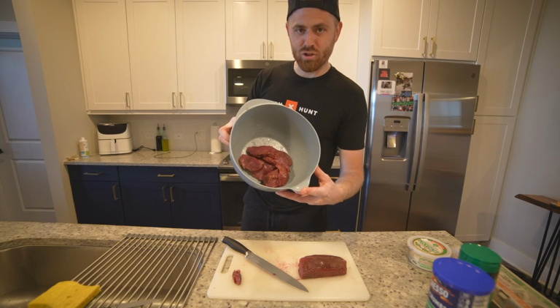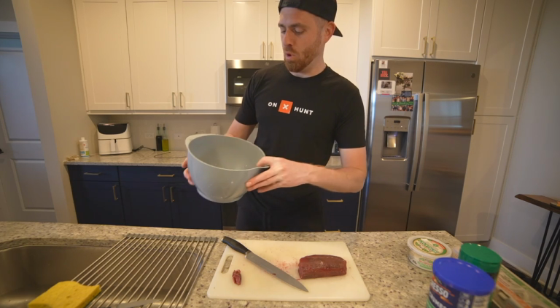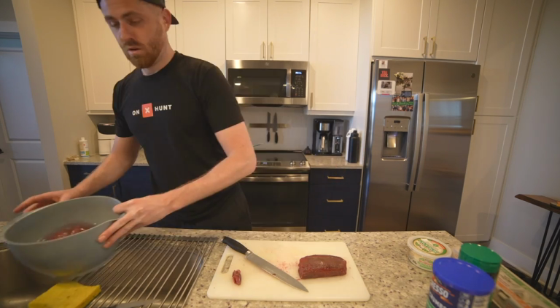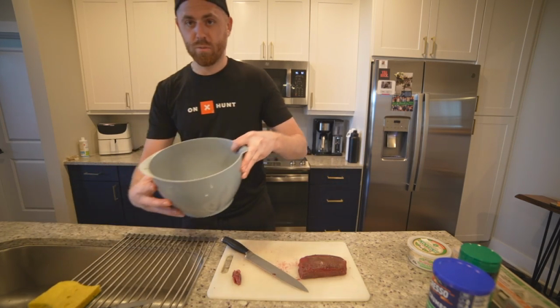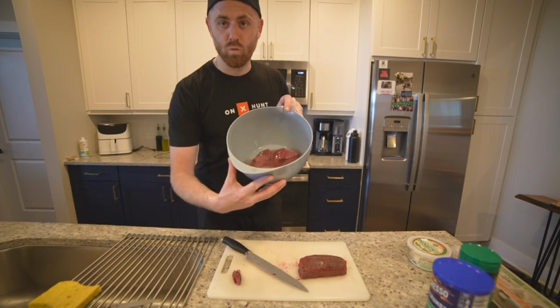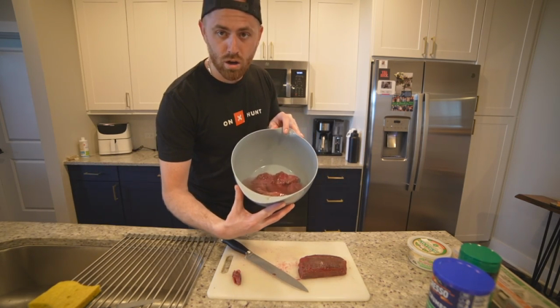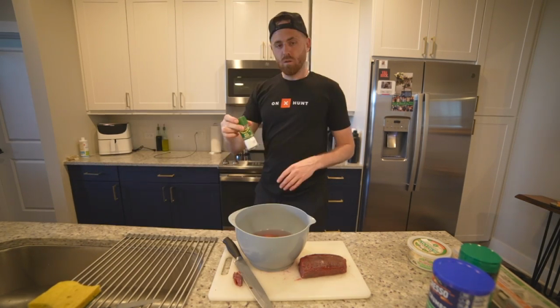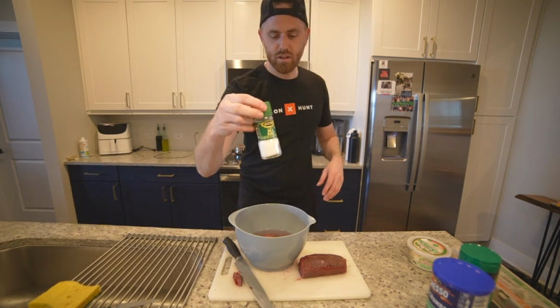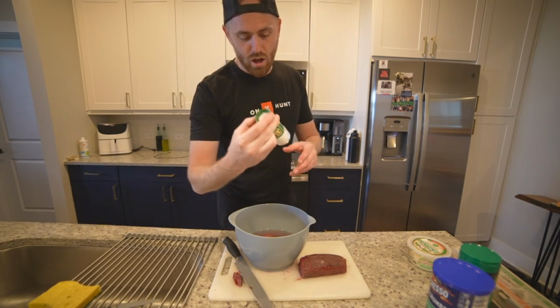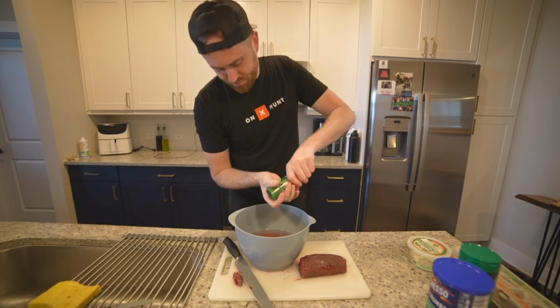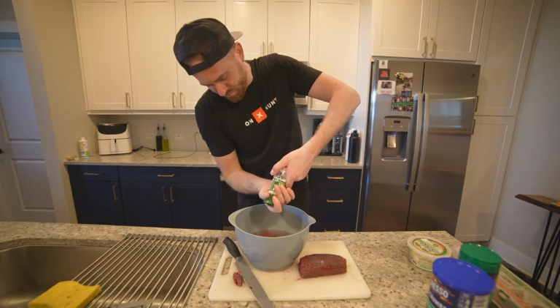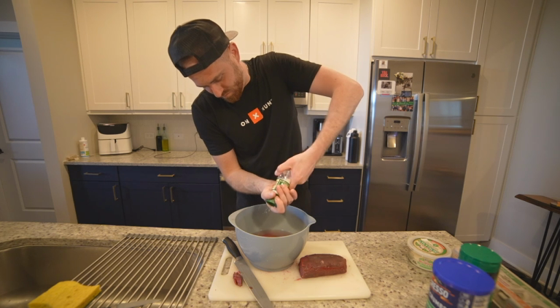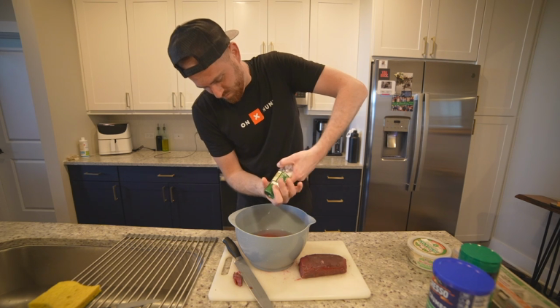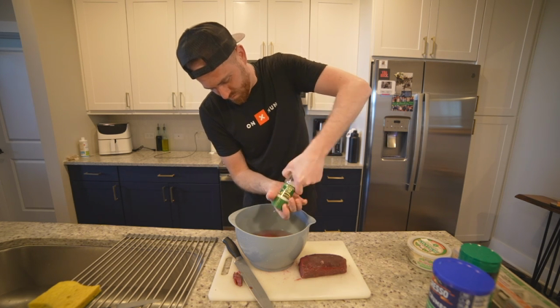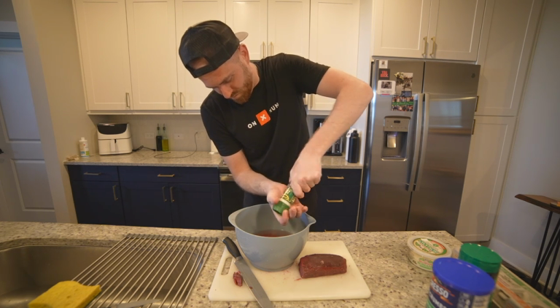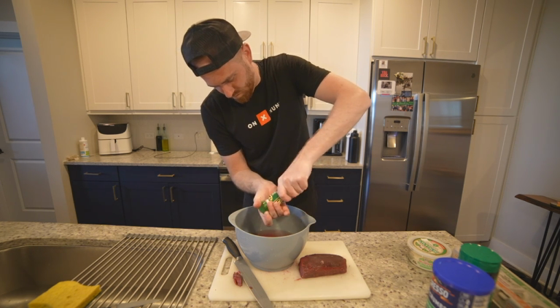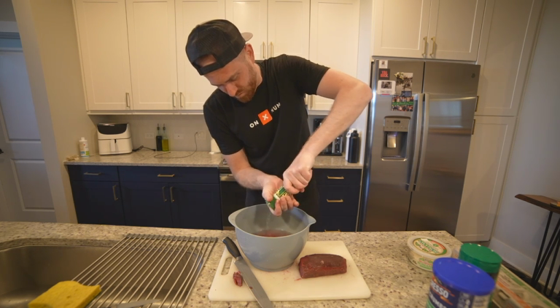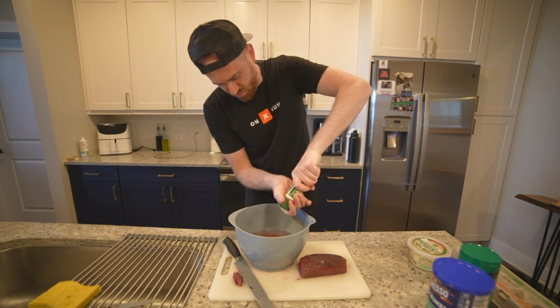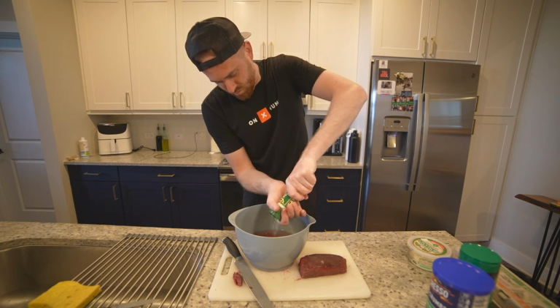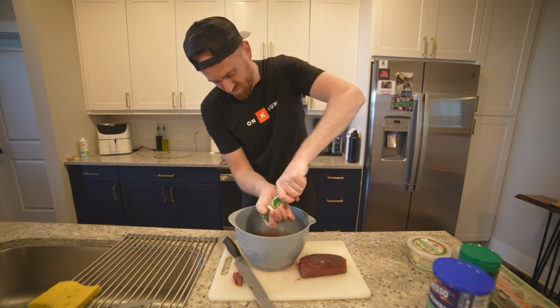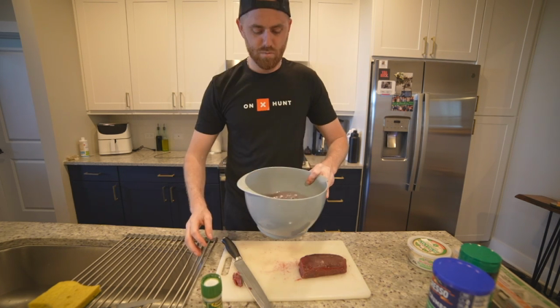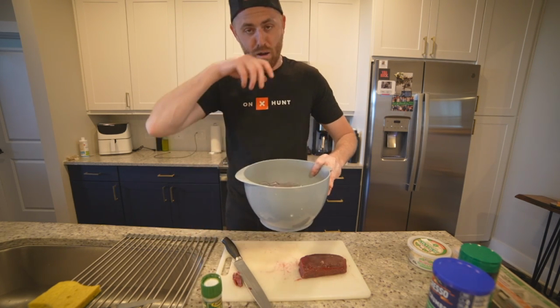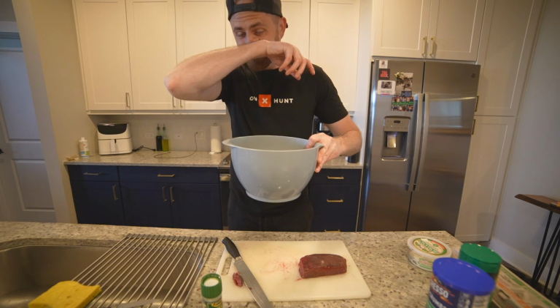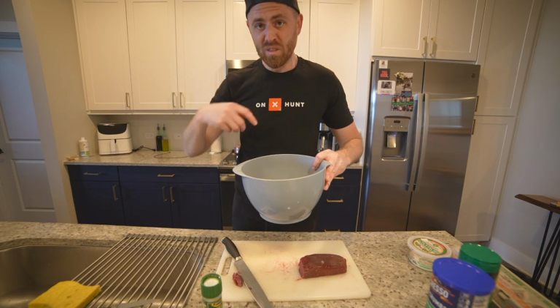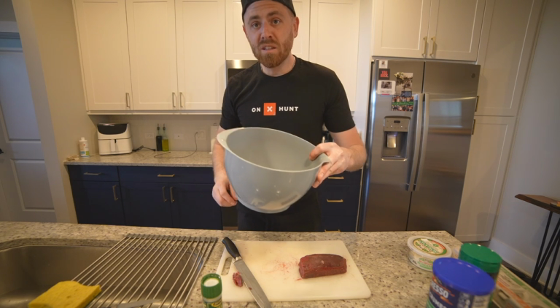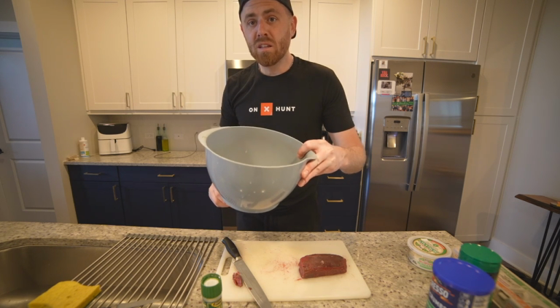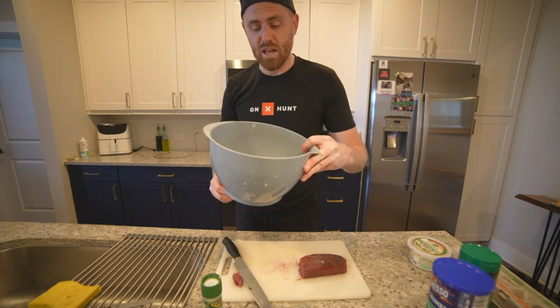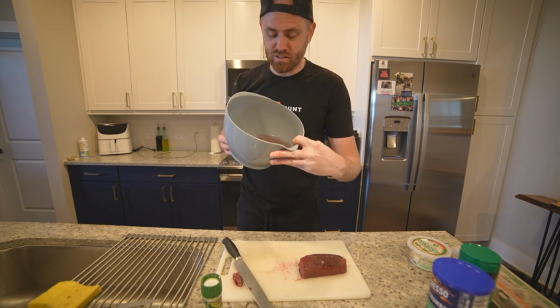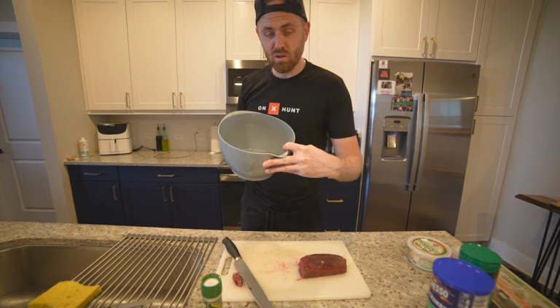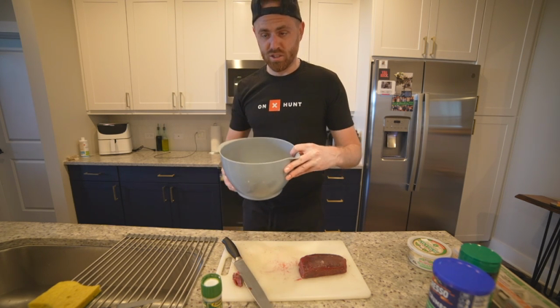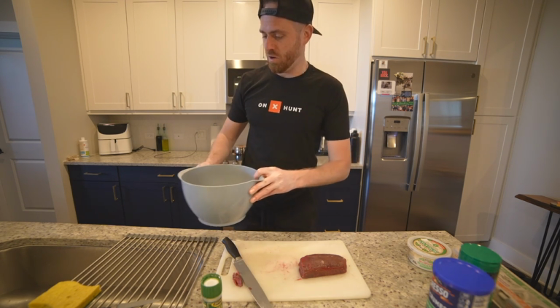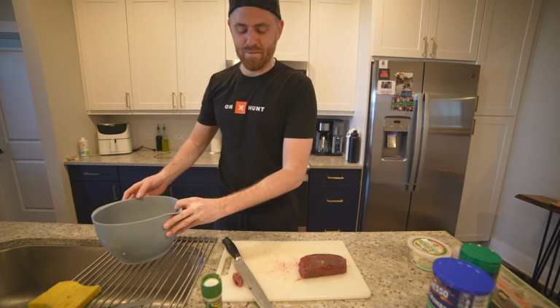Backstrap in a bowl. We're going to submerge it in water, take a little salt, mix it up, and let this sit for about 10 minutes.